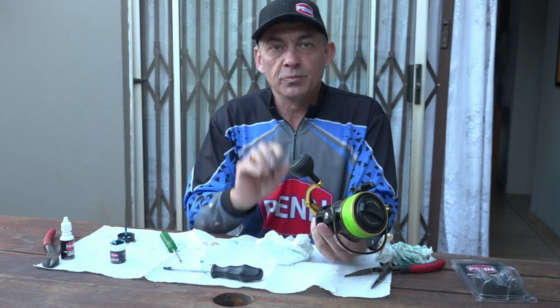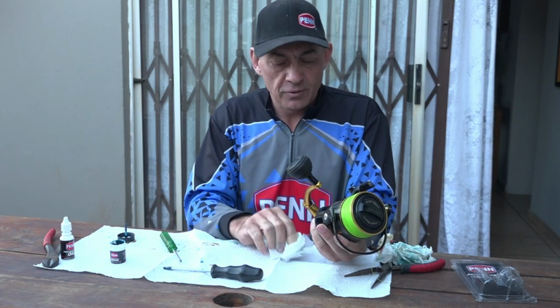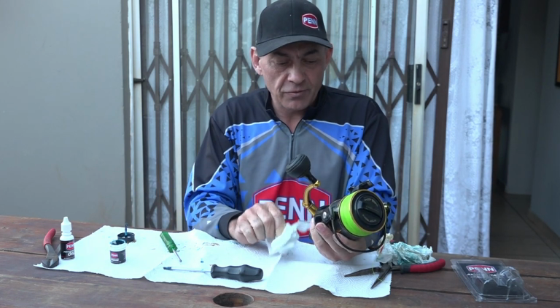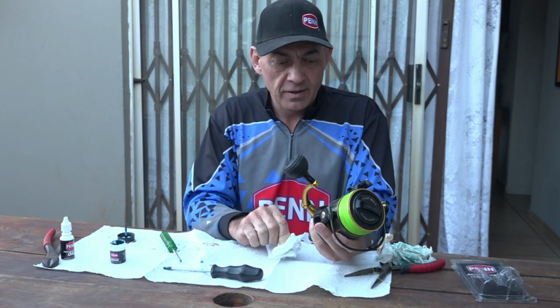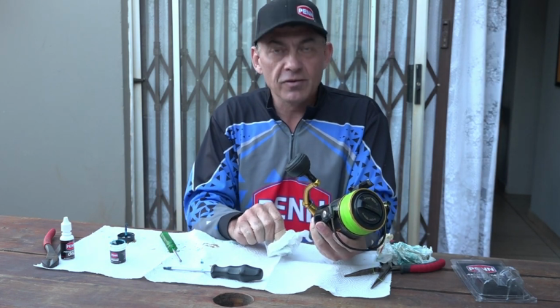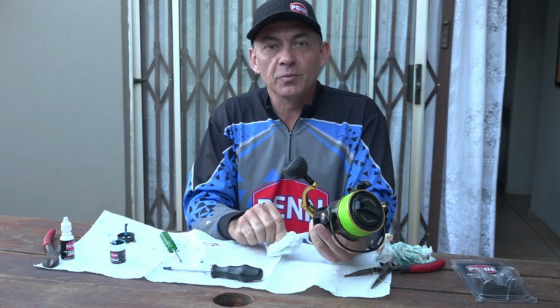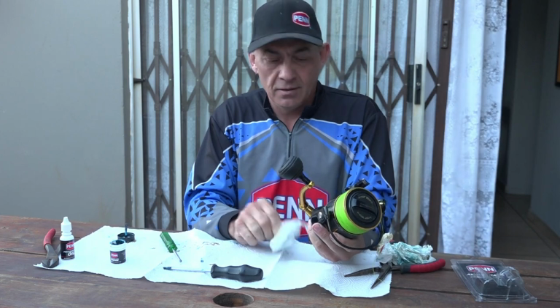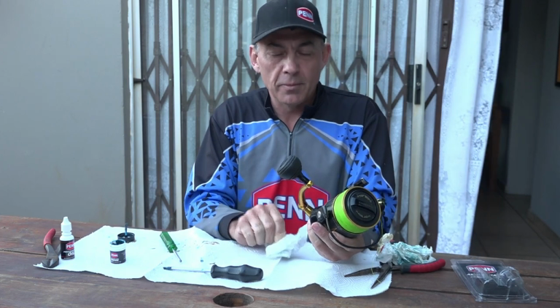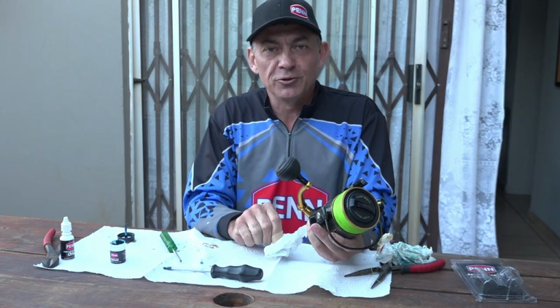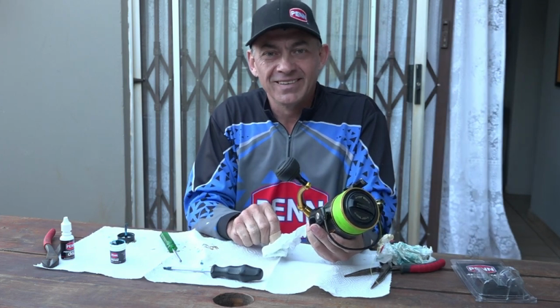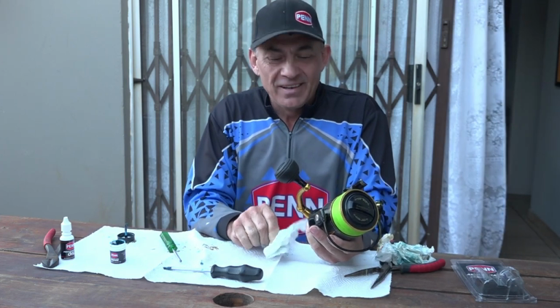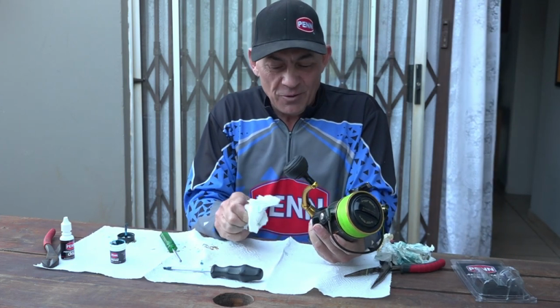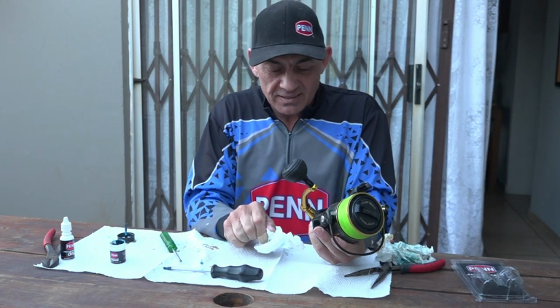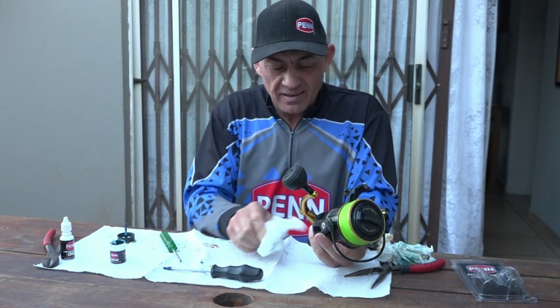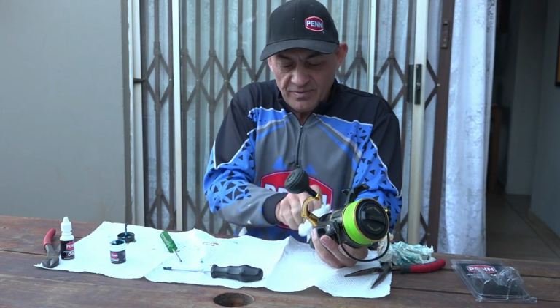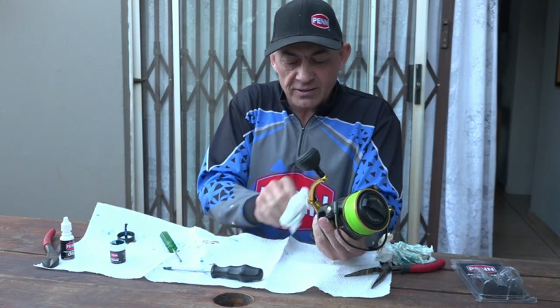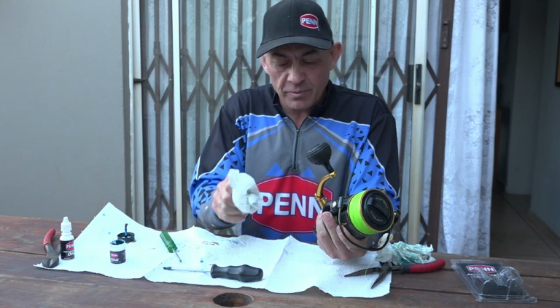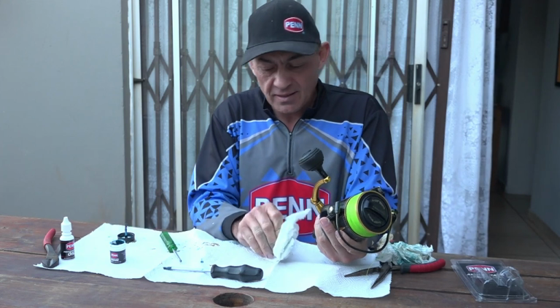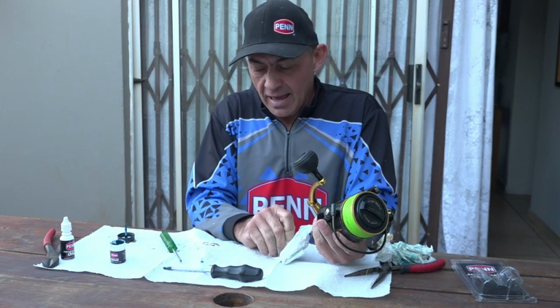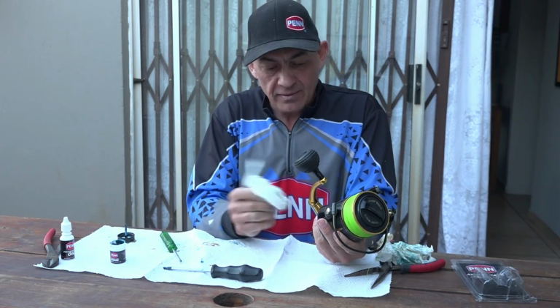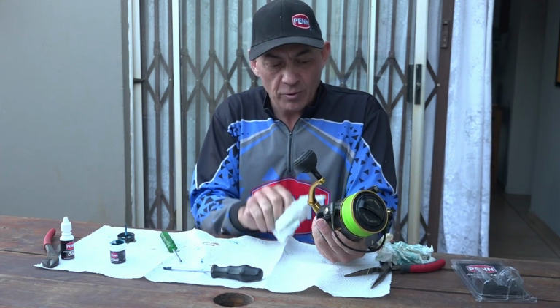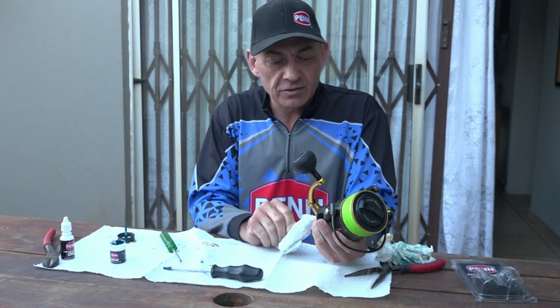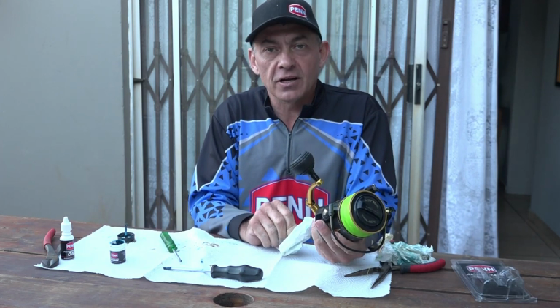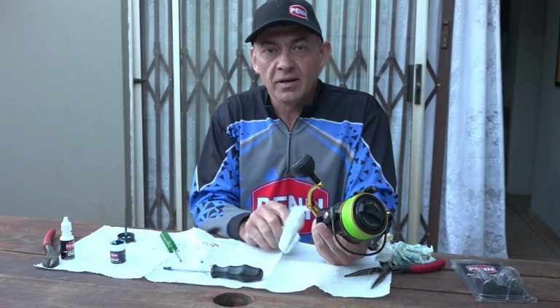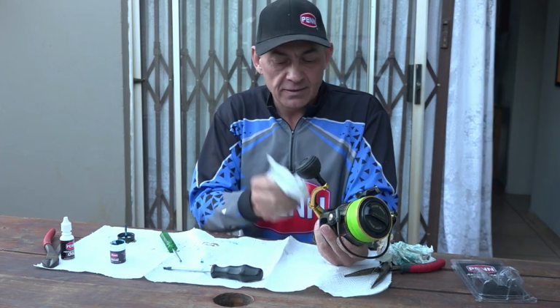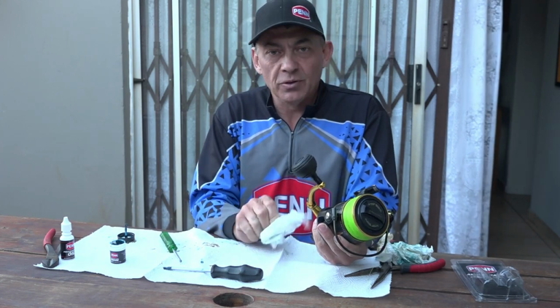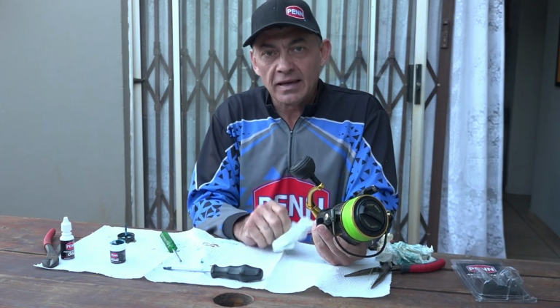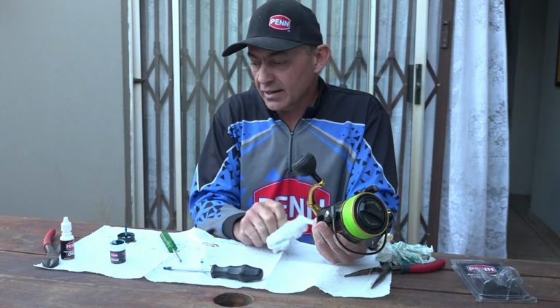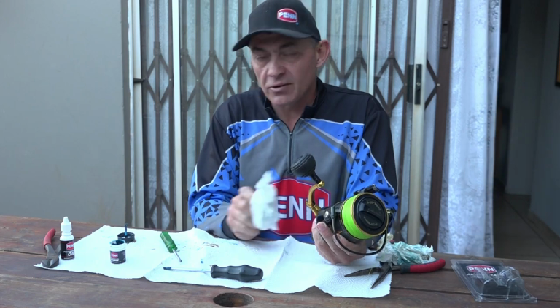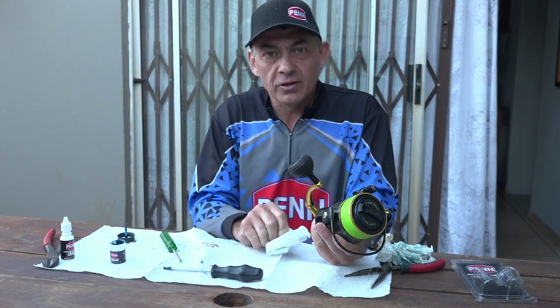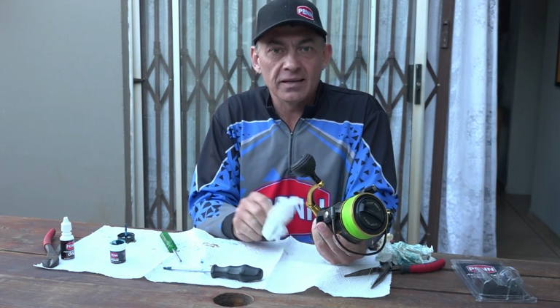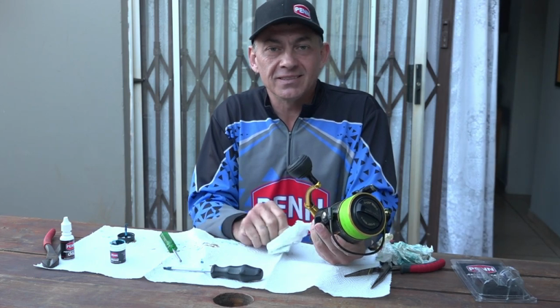And there we go — the reel is nice and clean again with fresh Penn grease in it. That should be good for another few months for me, maybe a year or two. I hope you guys can learn something from this. If you want to service your reels at home it's that simple — get the right grease, the right oil, and it's very easy.